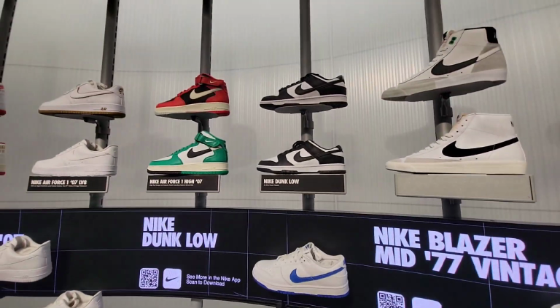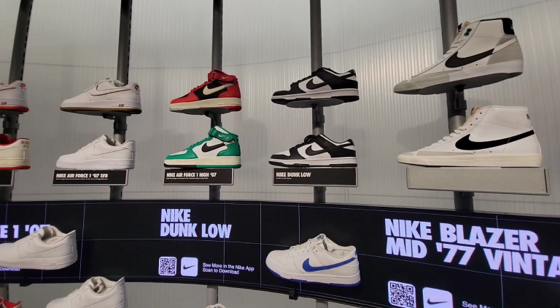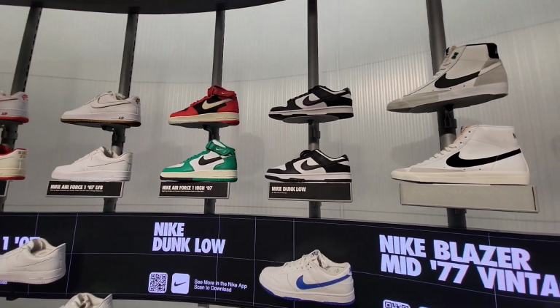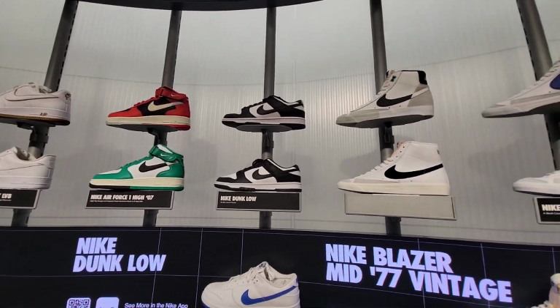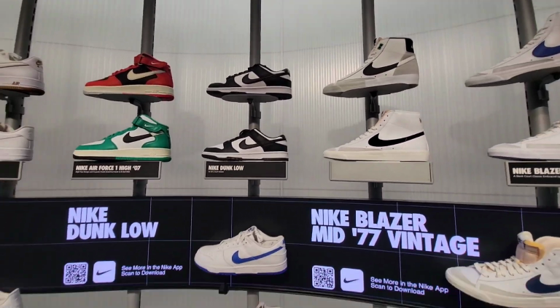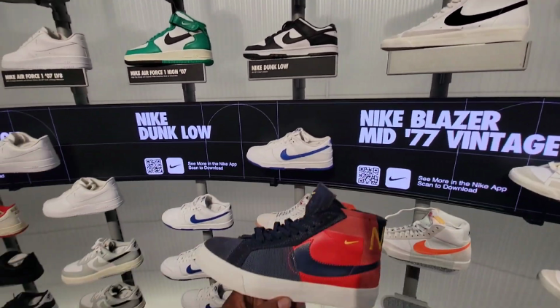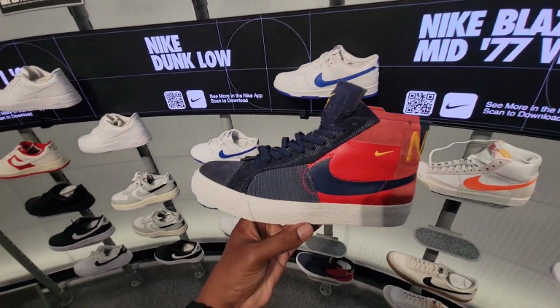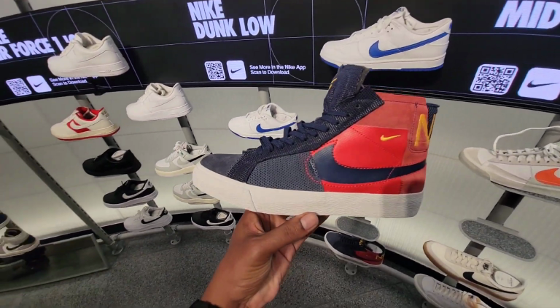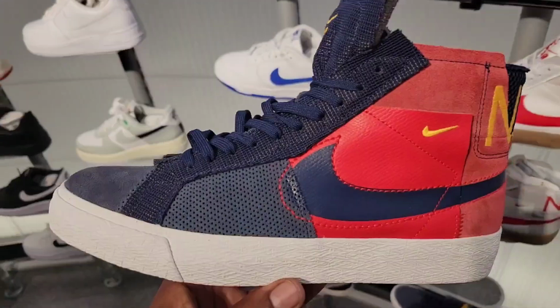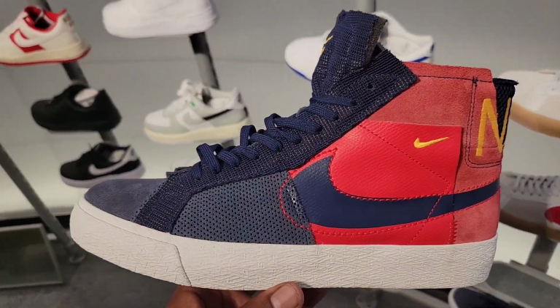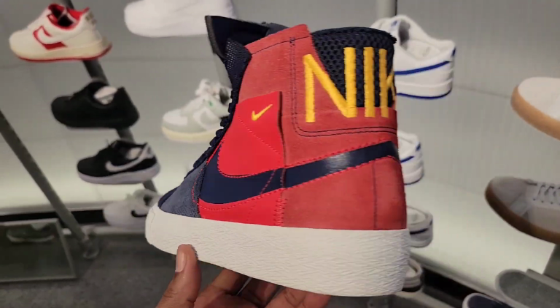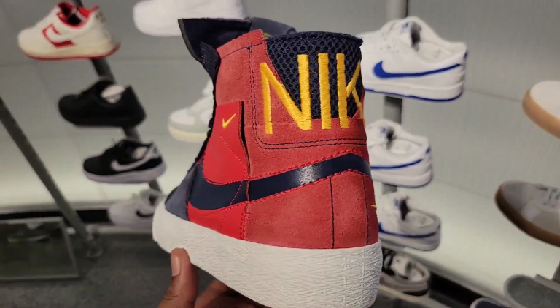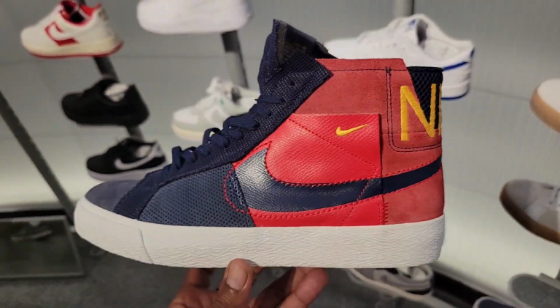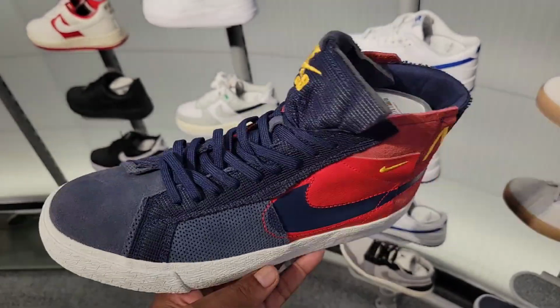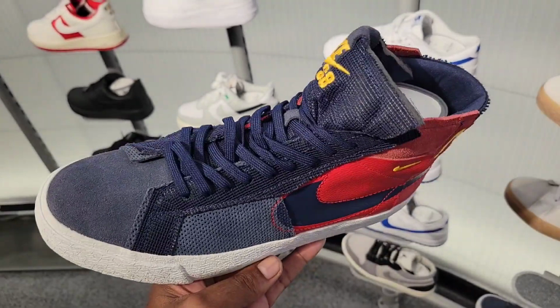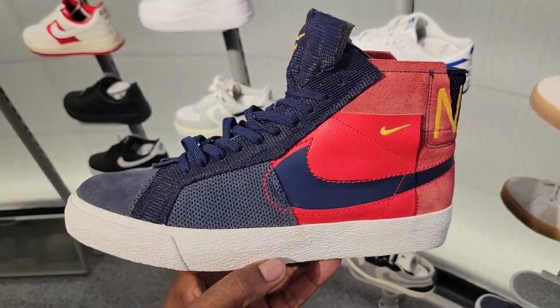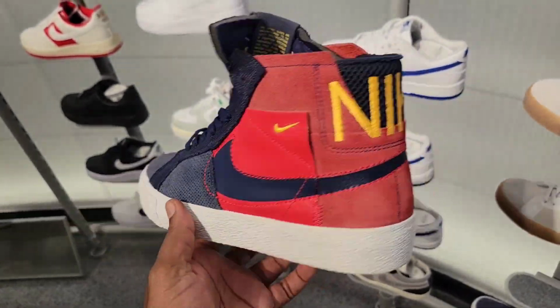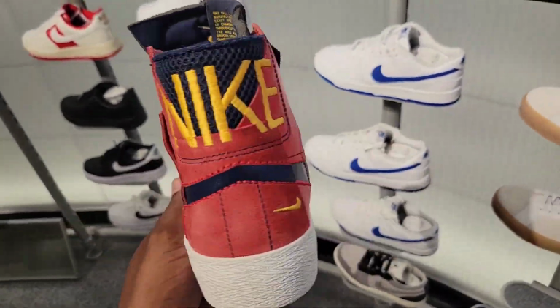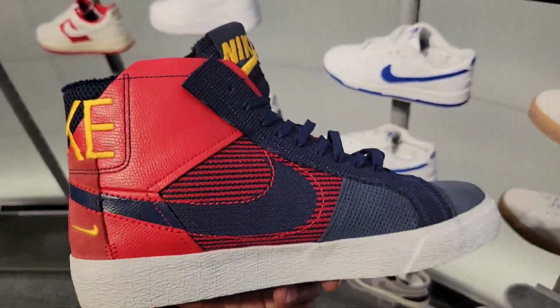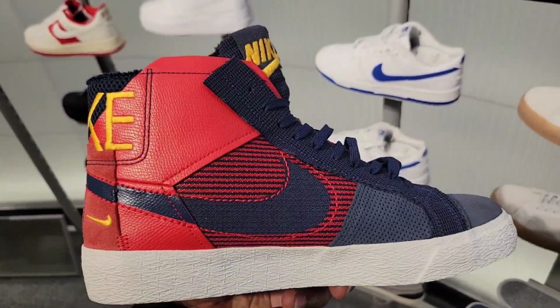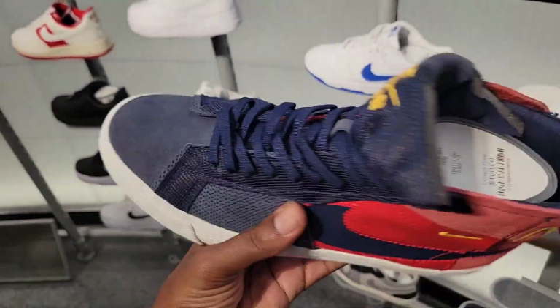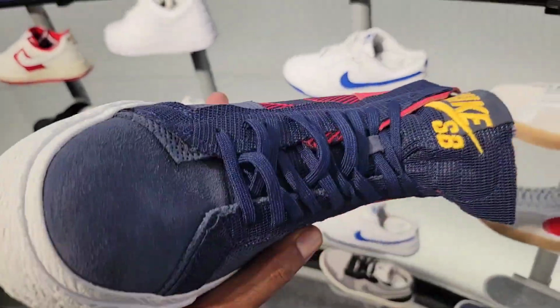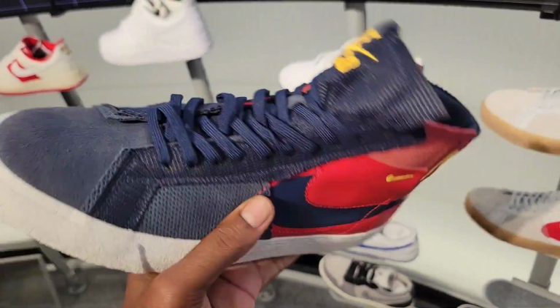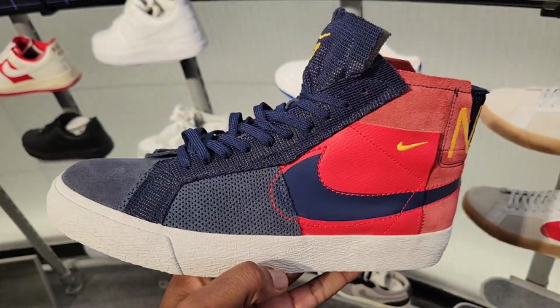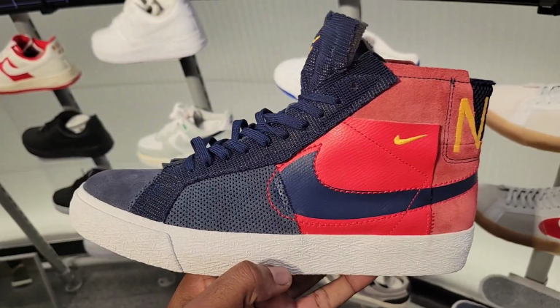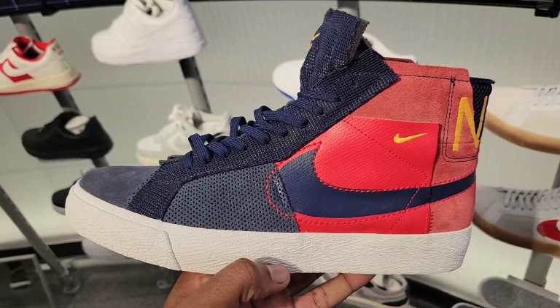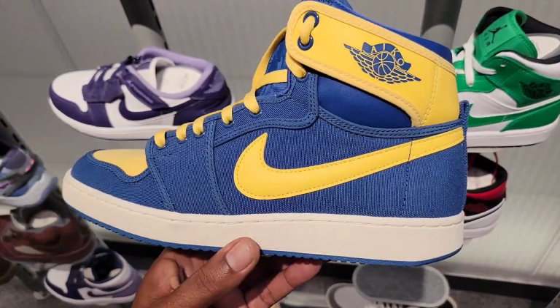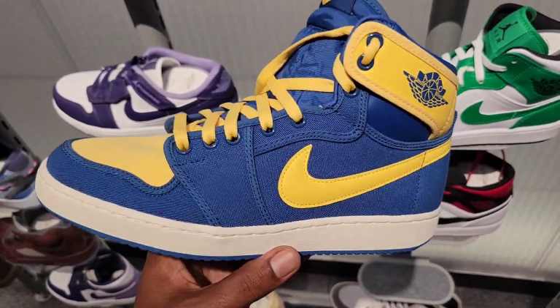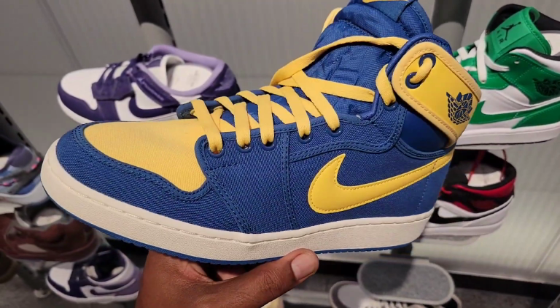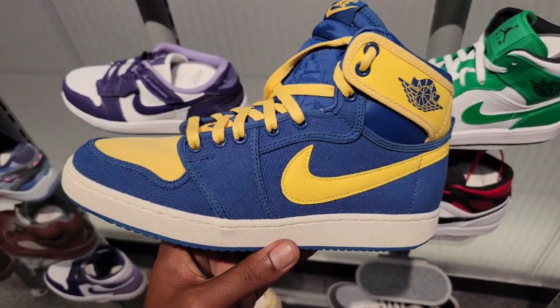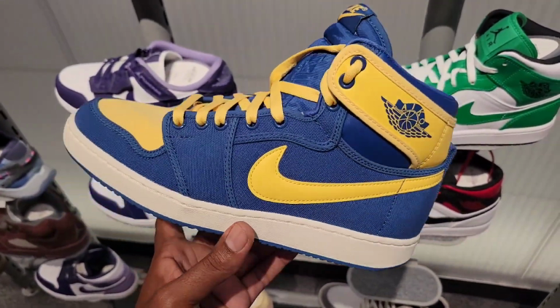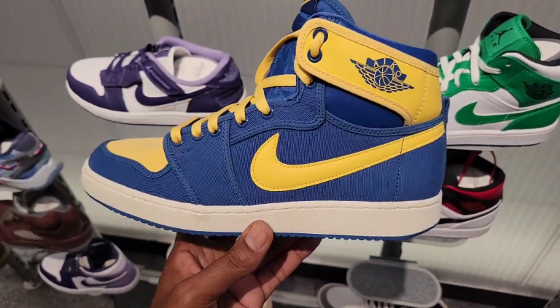Got more pandas up here as we've seen. Blazers — look at these blazers, kind of different color combination with different bulky material. SB blazers? AJ KOs here in that blue and yellow colorway — not bad, pretty dope colorway for these.